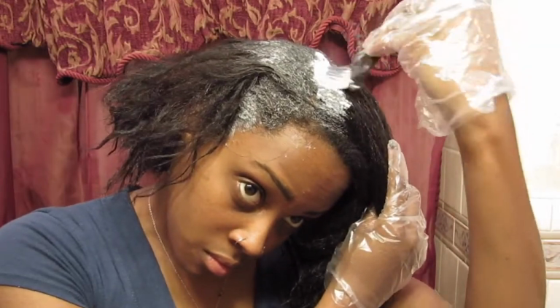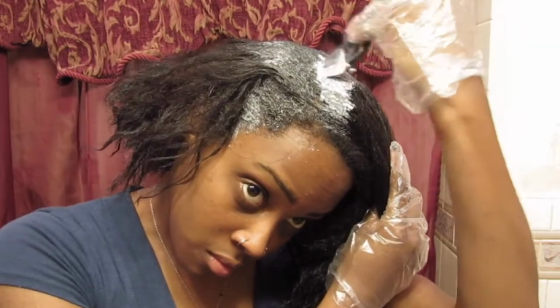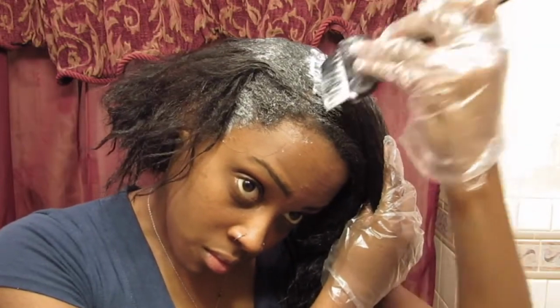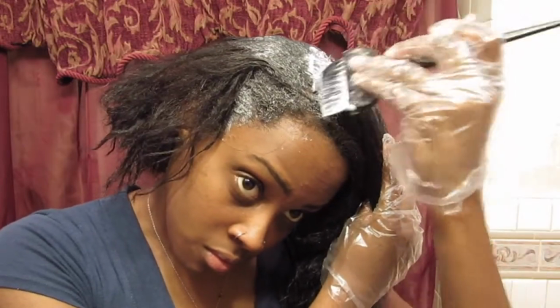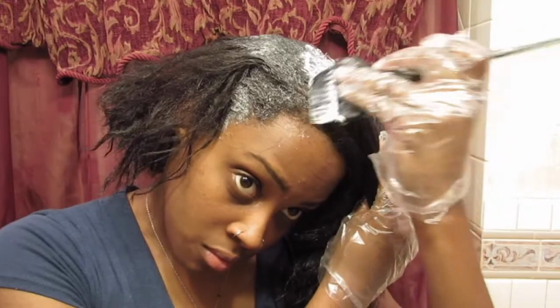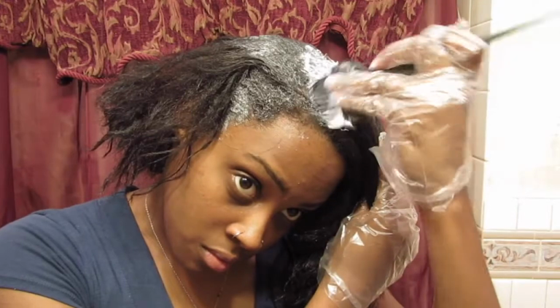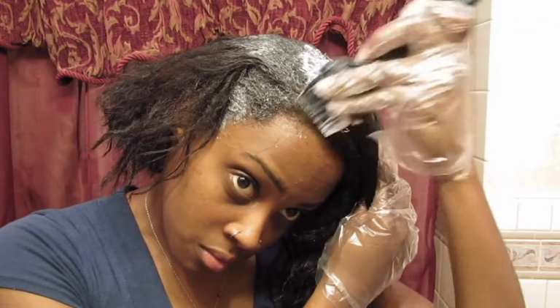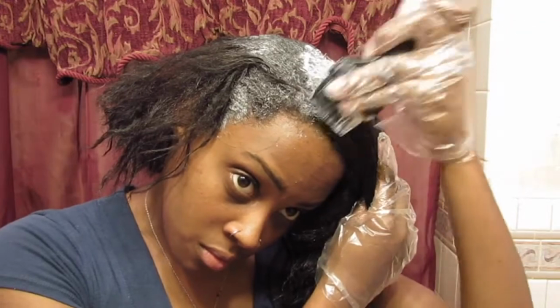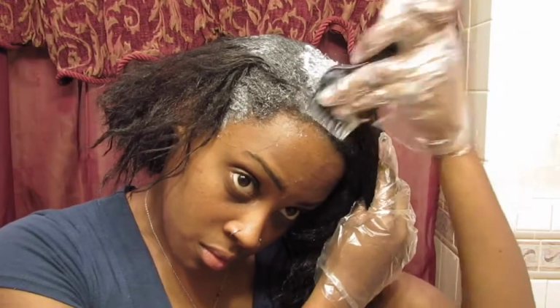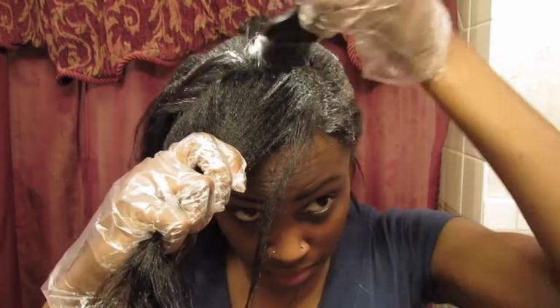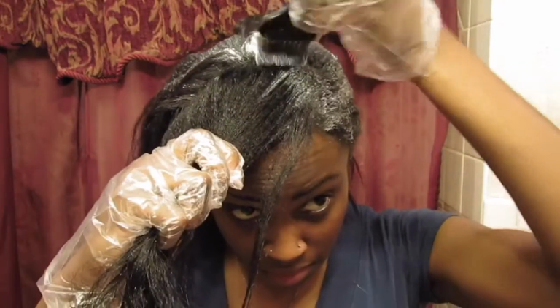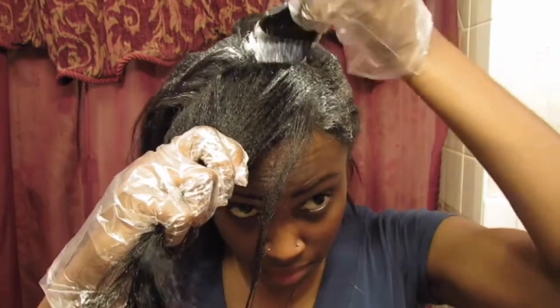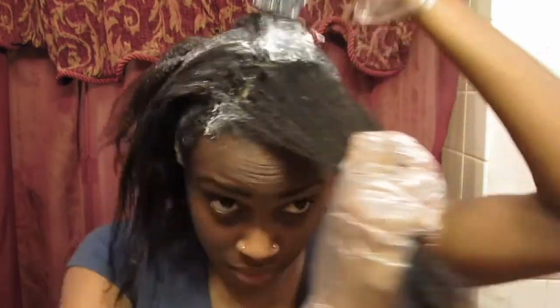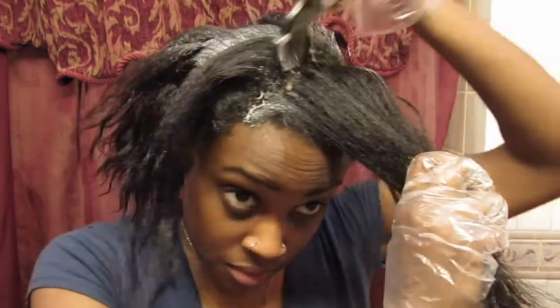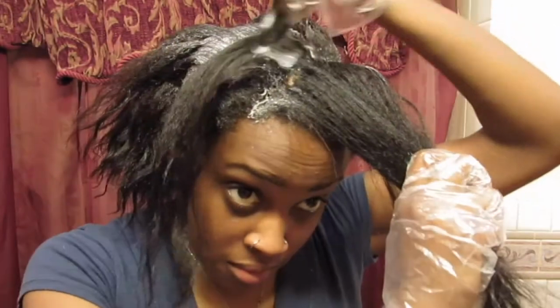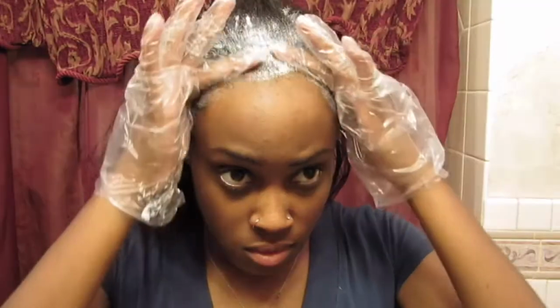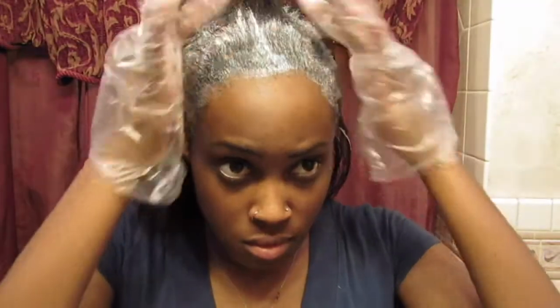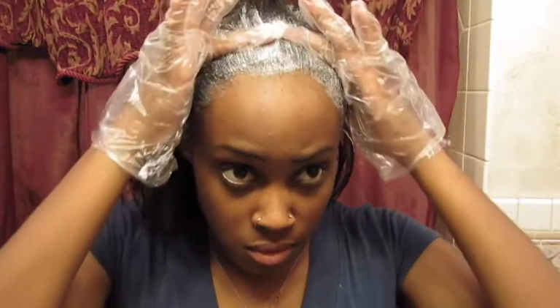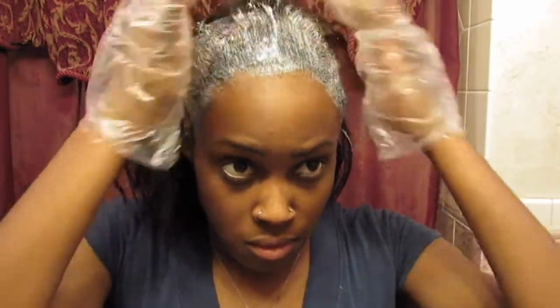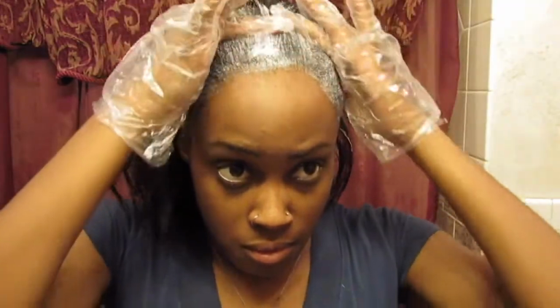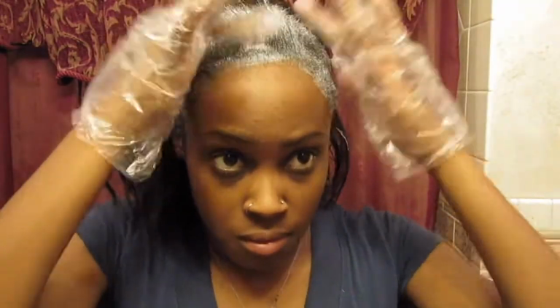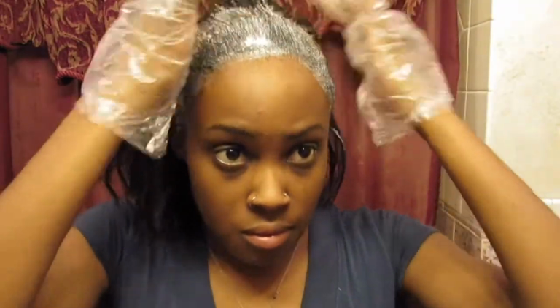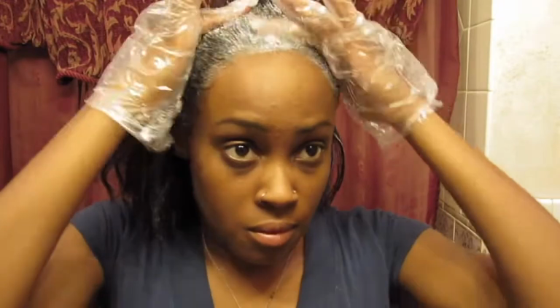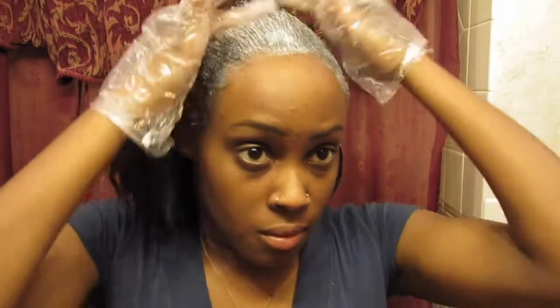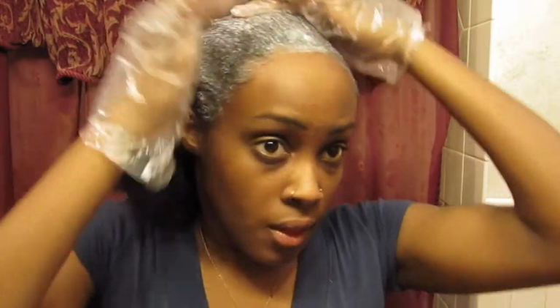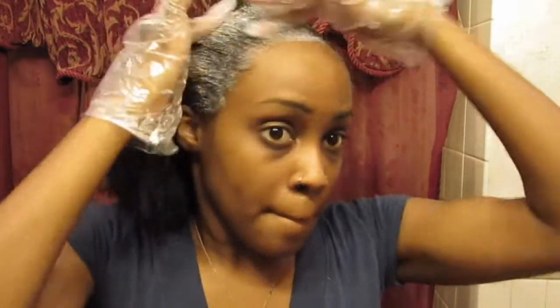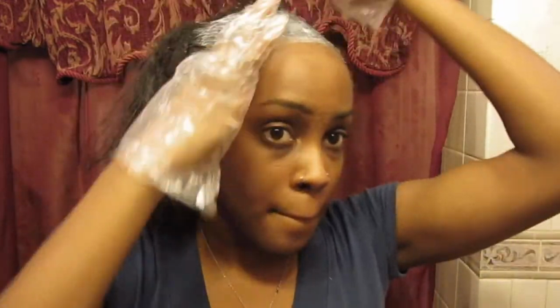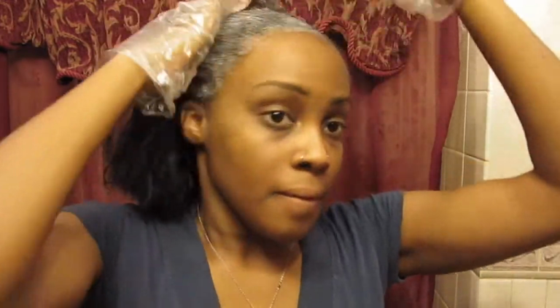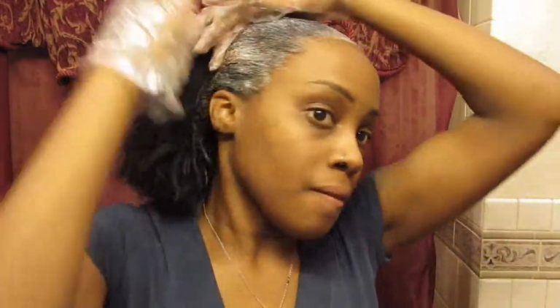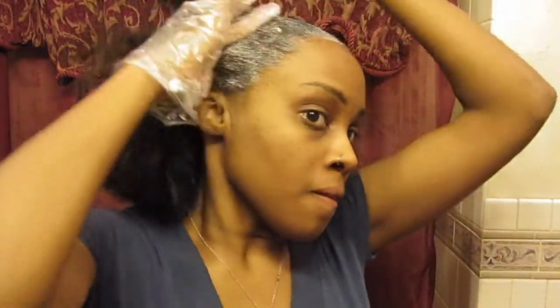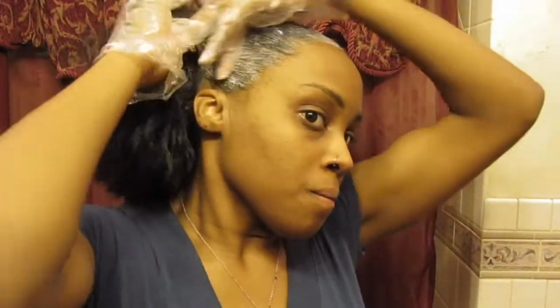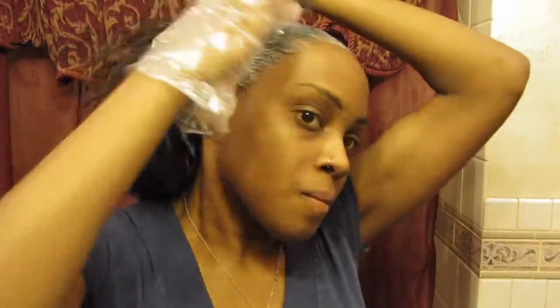After I finish applying the relaxer I like to smooth it down with my fingers just to make sure everything is saturated. And after that I typically like to leave it in for about 10 minutes.